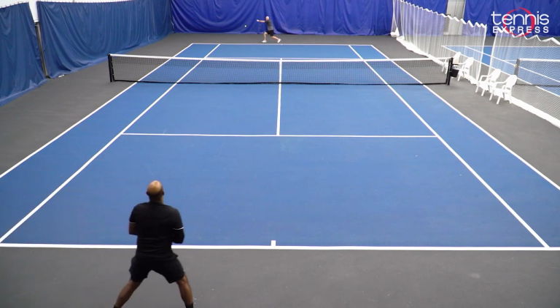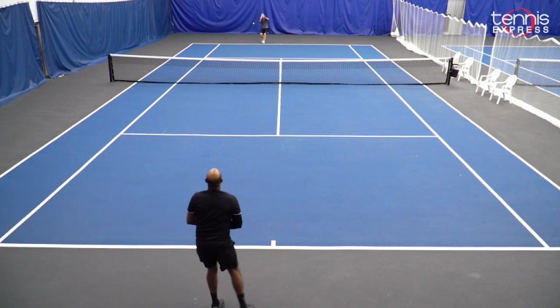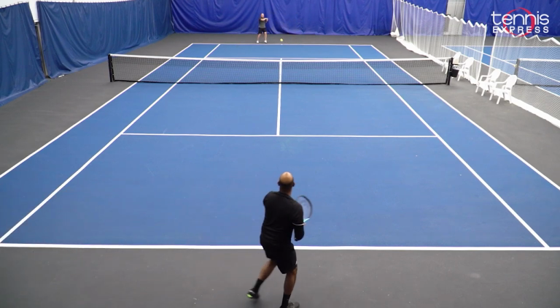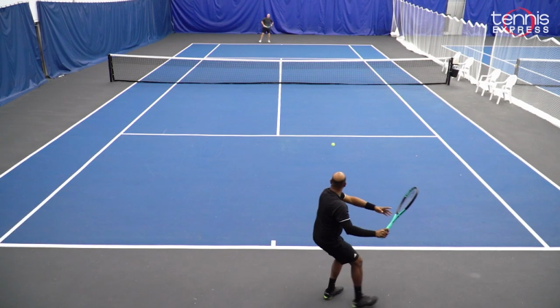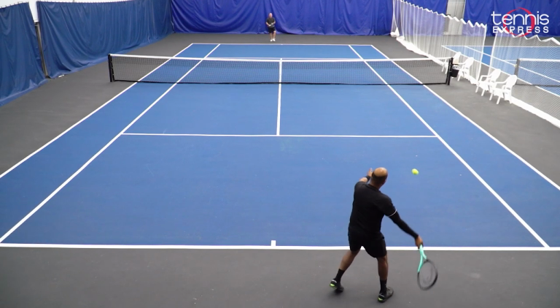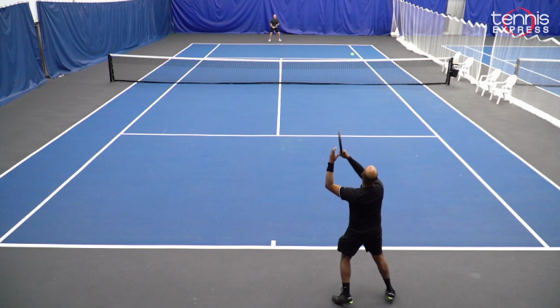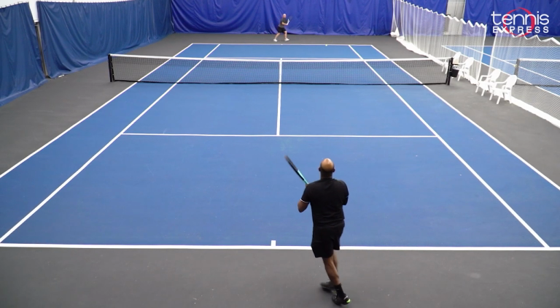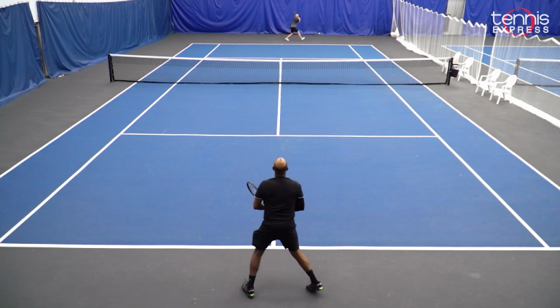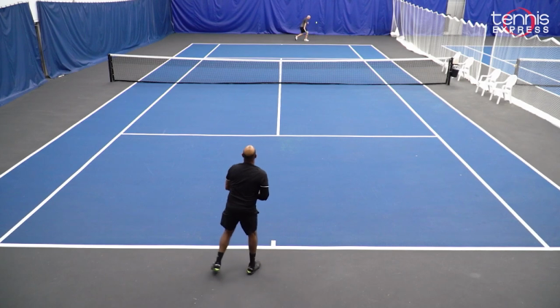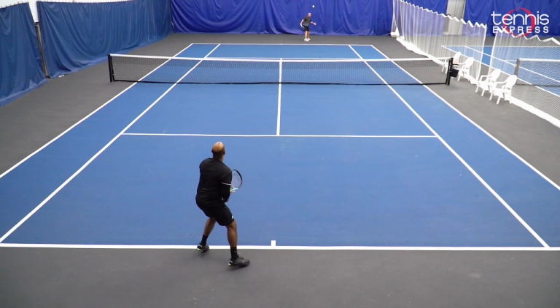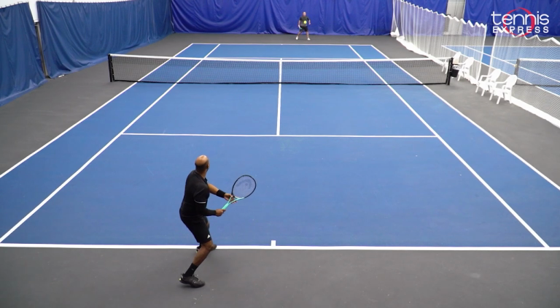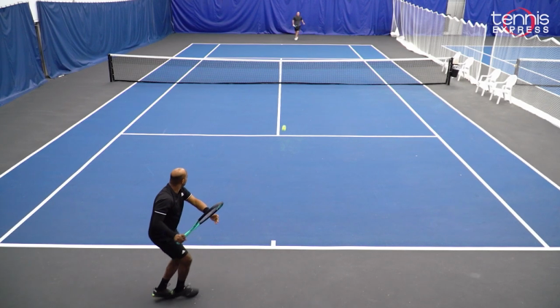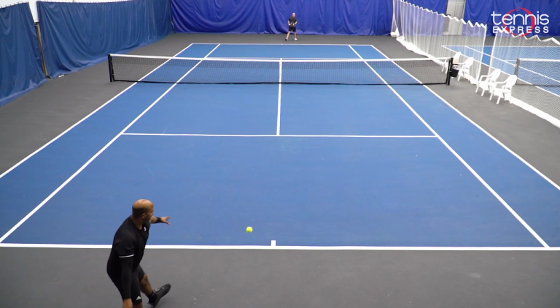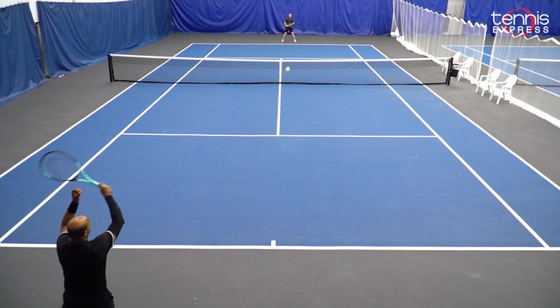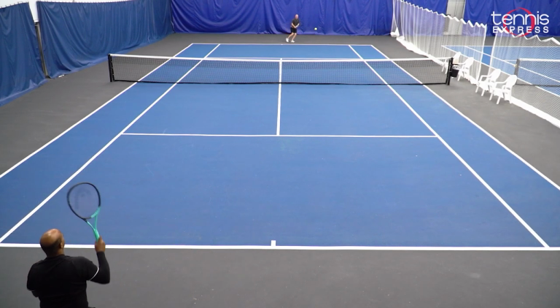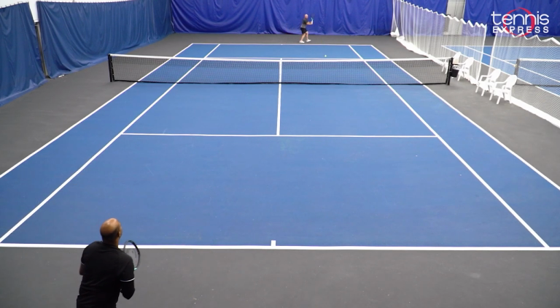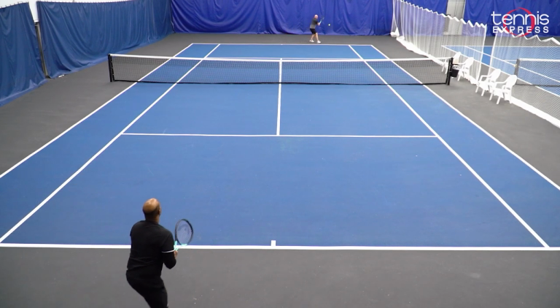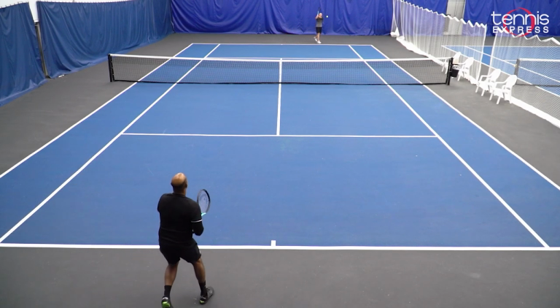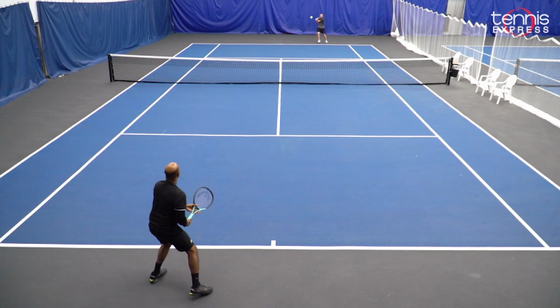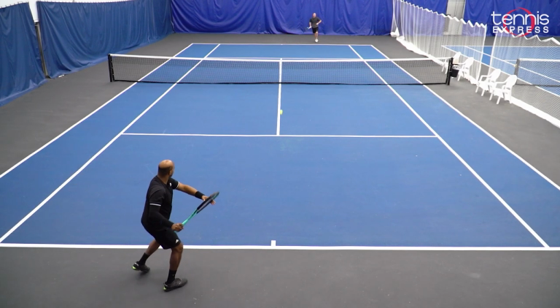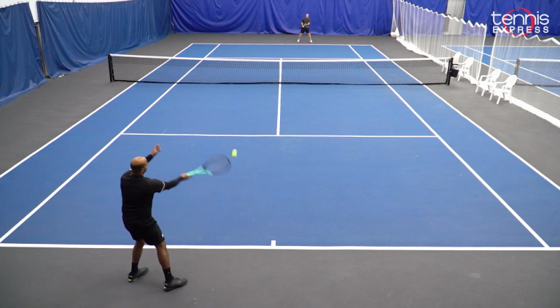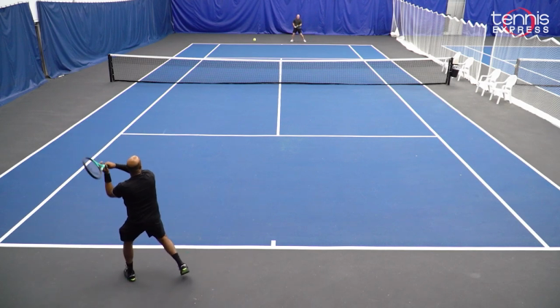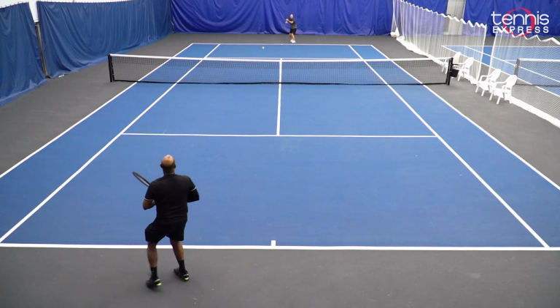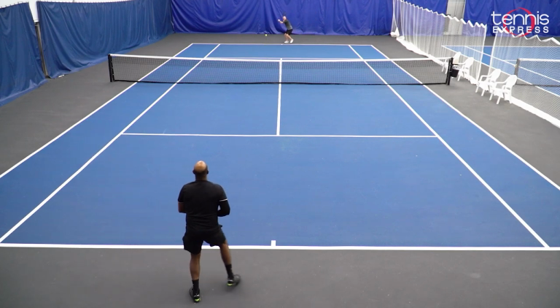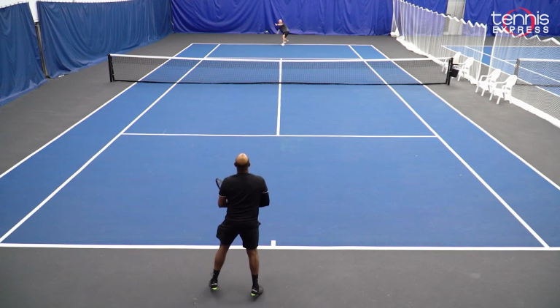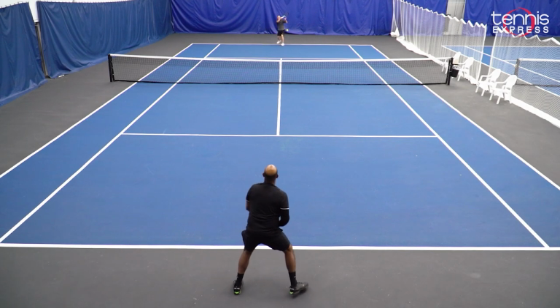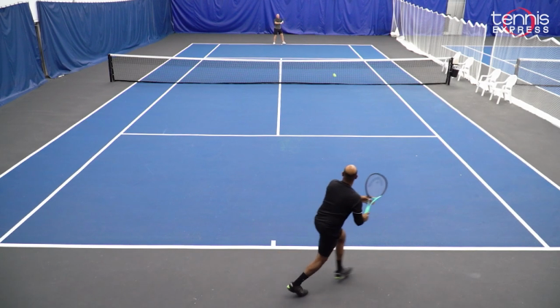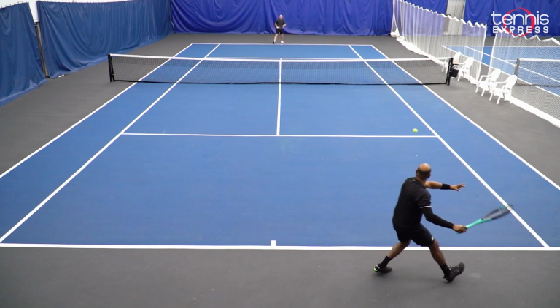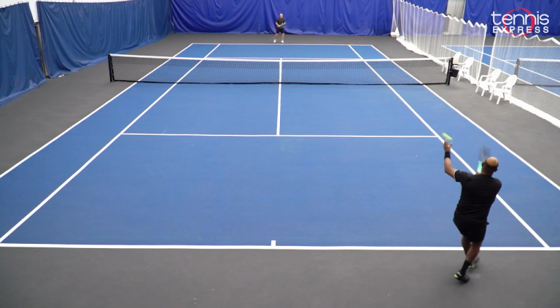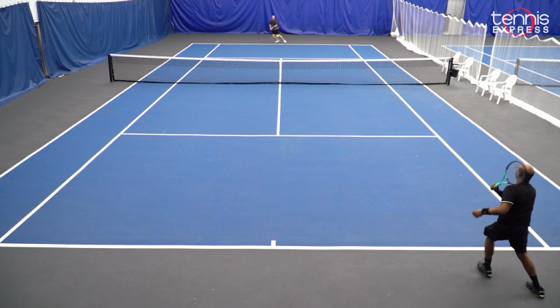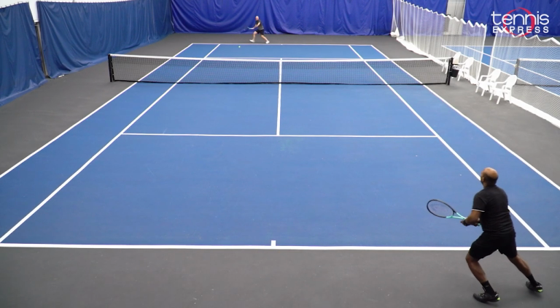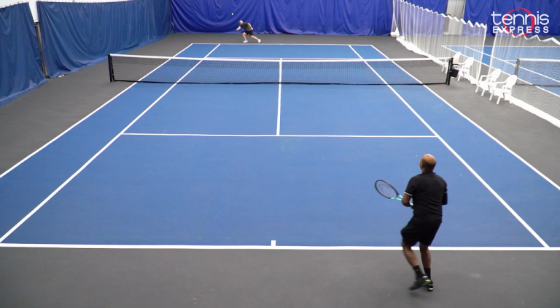Overall, I did enjoy hitting powerful shots, aggressive shots, and I could push my opponent back. Like the Head Boom MP and Pro, this racket is very comfortable and arm friendly. You could hit for hours and not feel any discomfort.